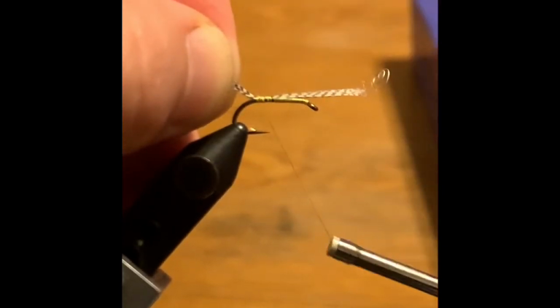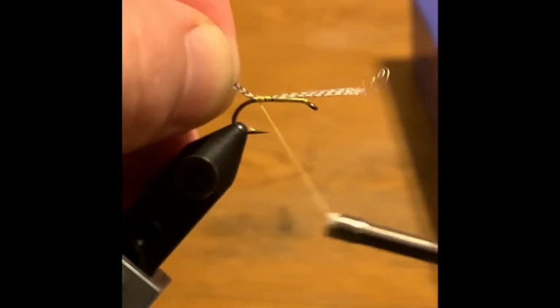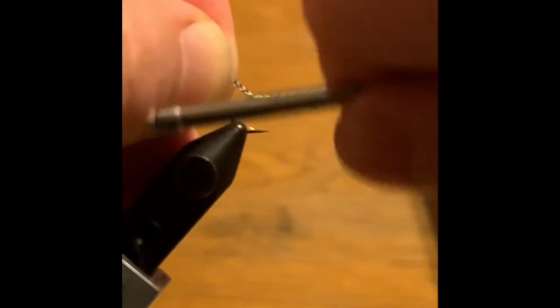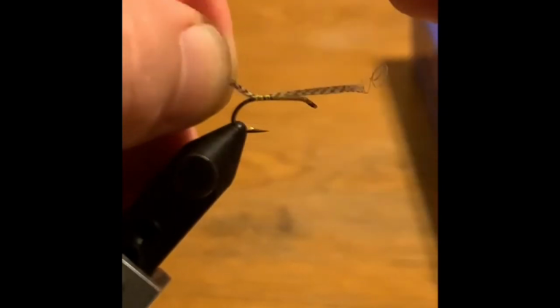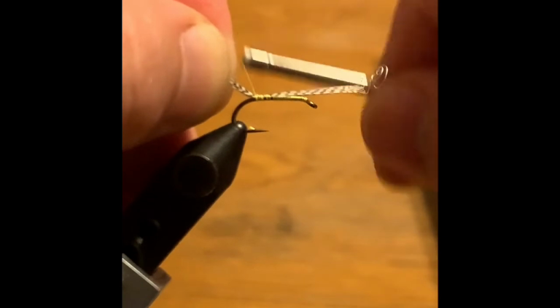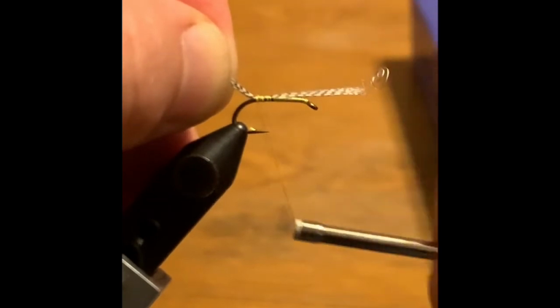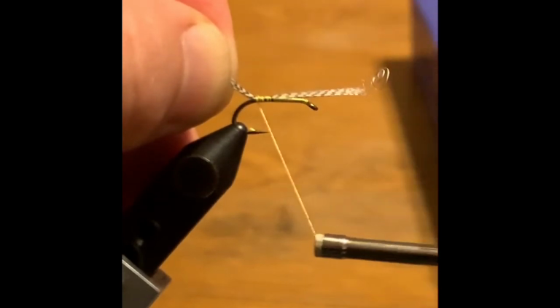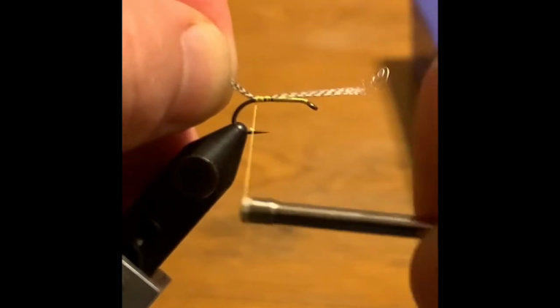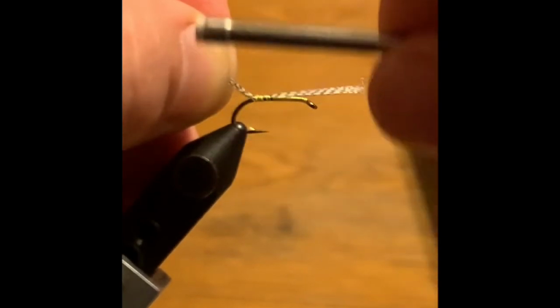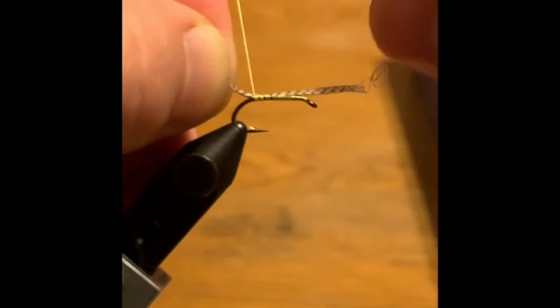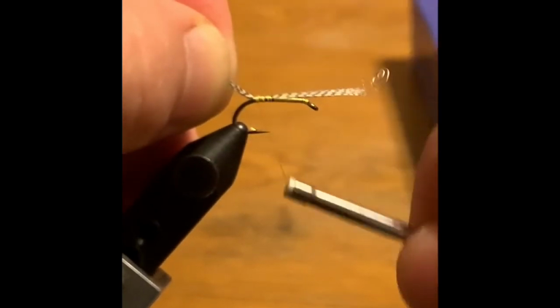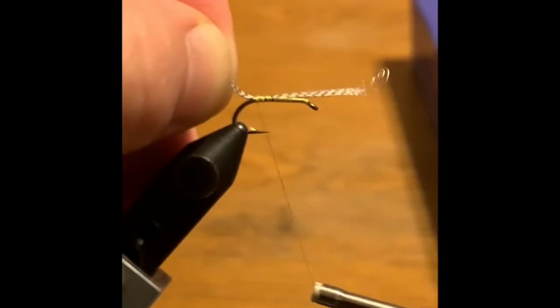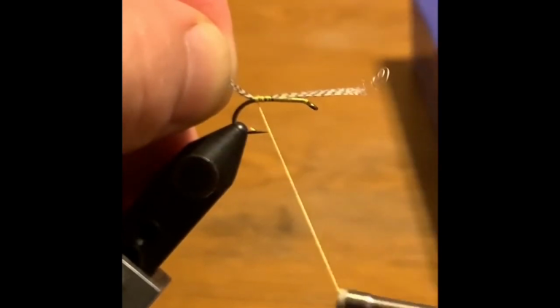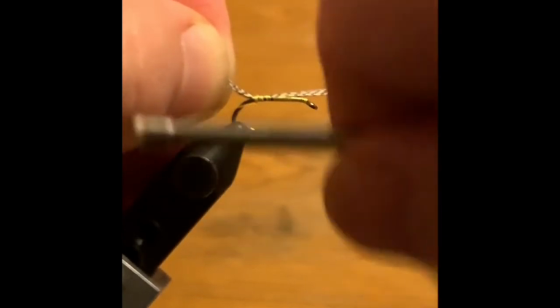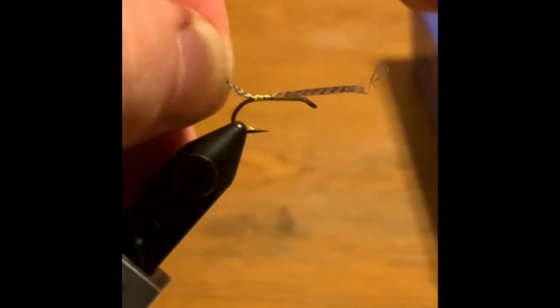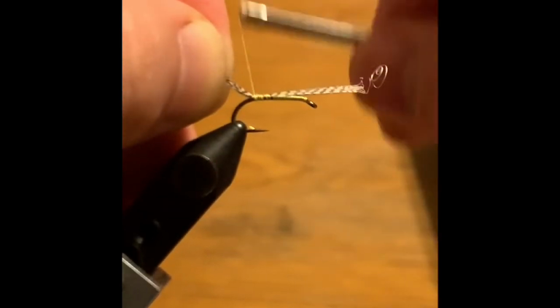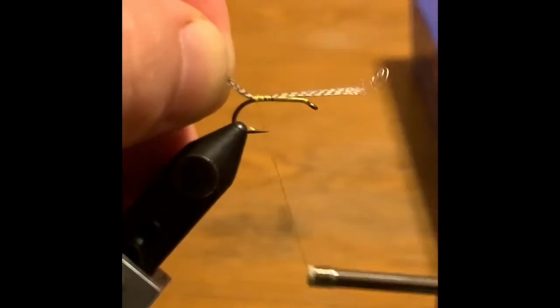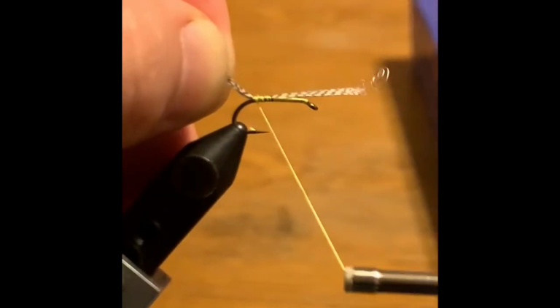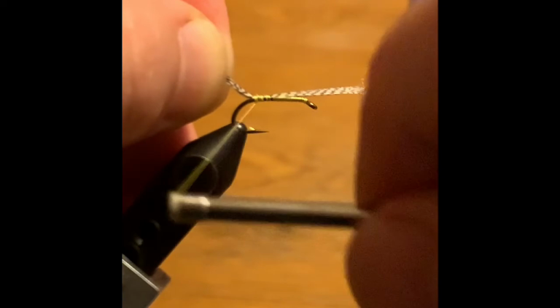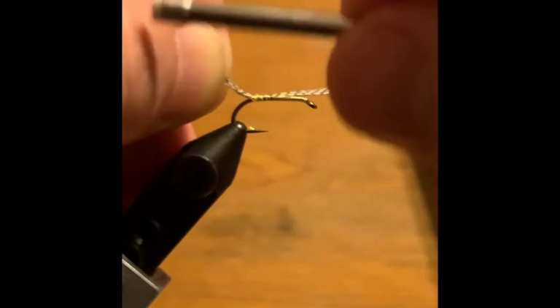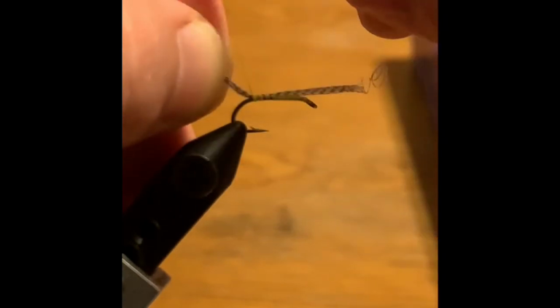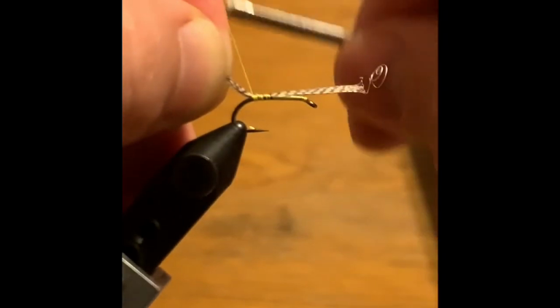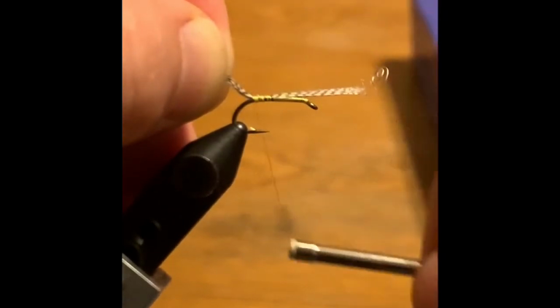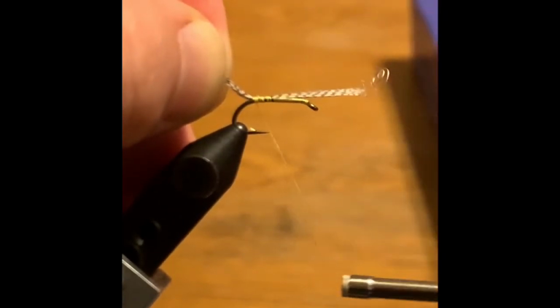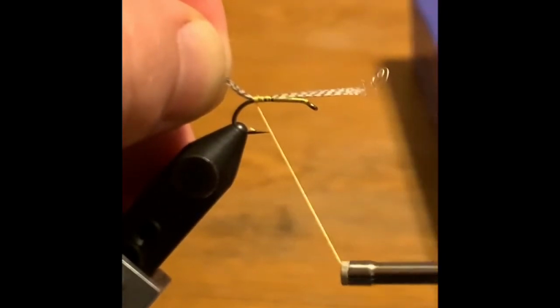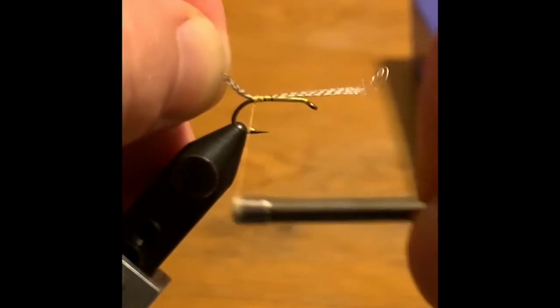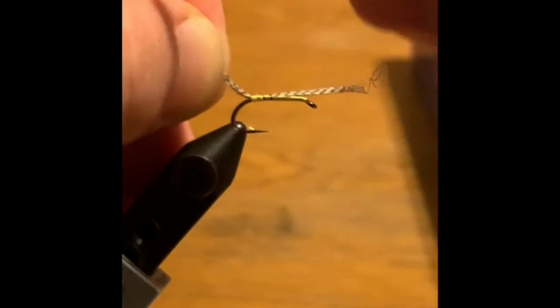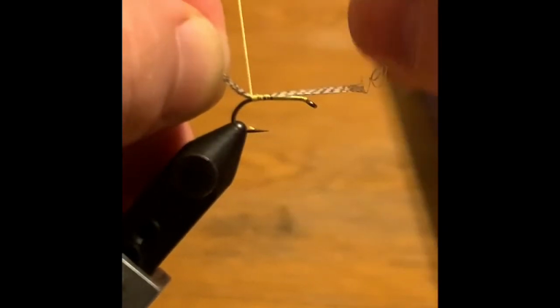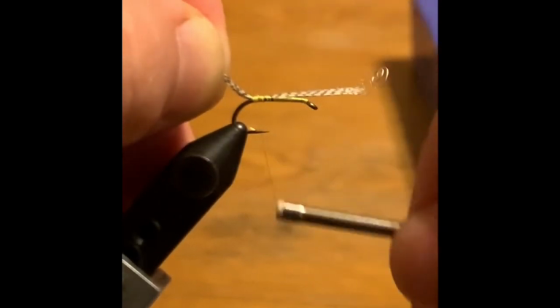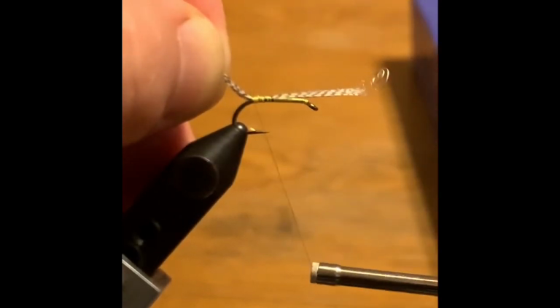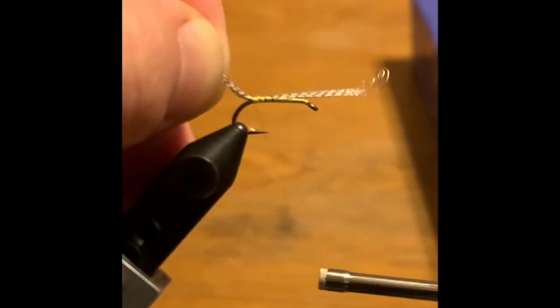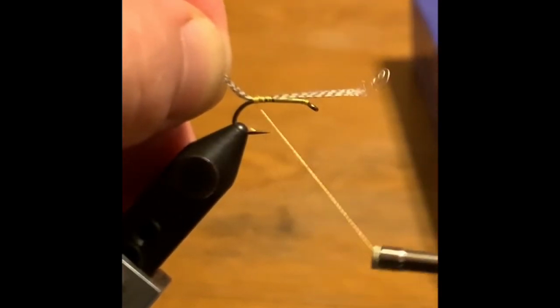This fly is a little bit simpler than a lot of the Bergman wet flies. There's no tag, there's no rib, so that's kind of nice to get going.